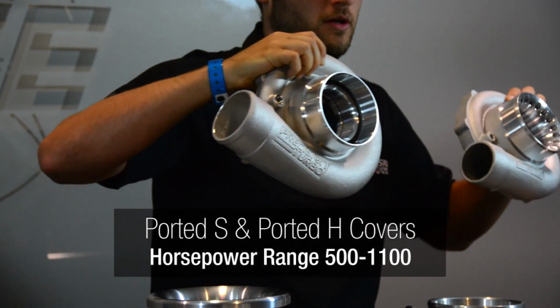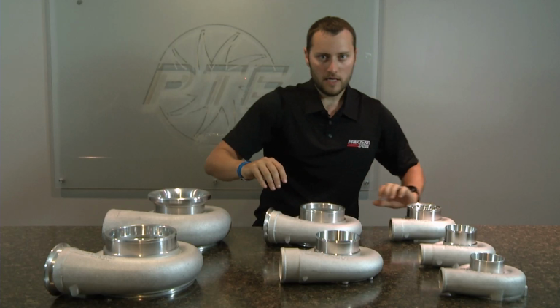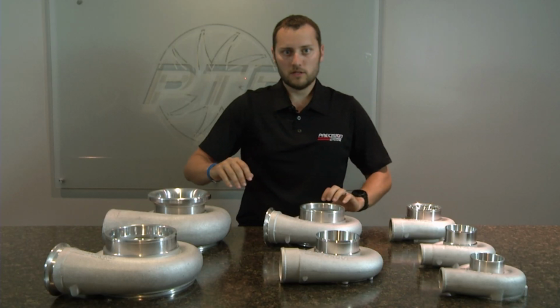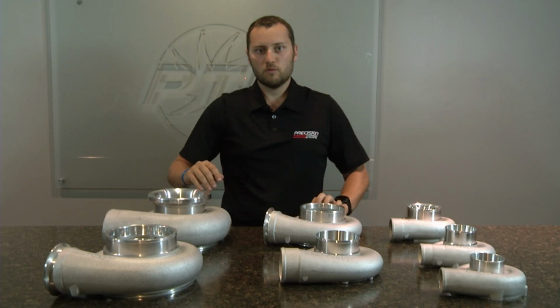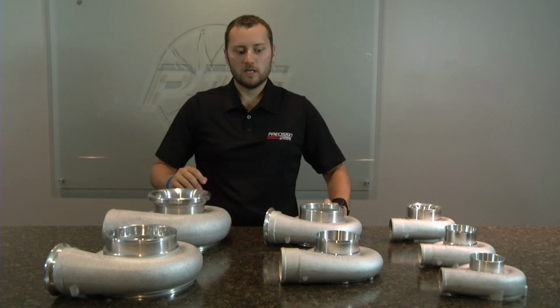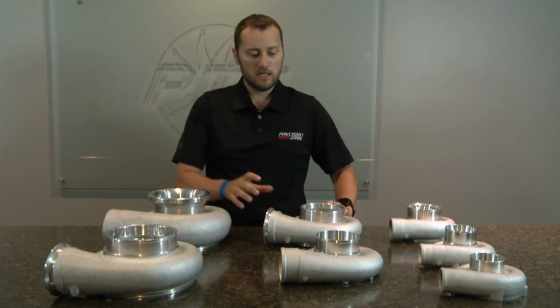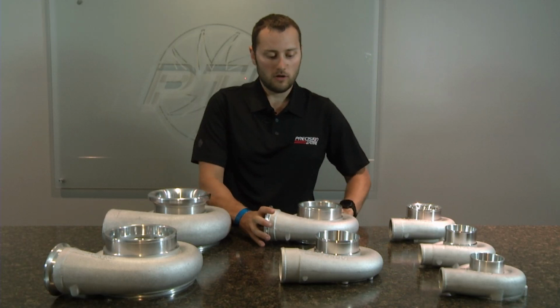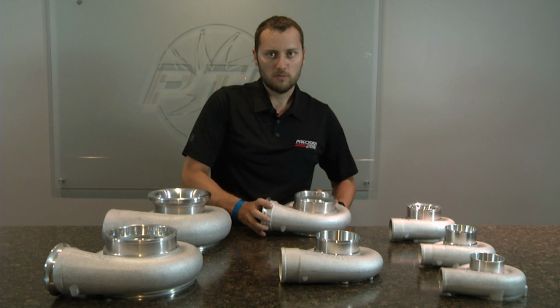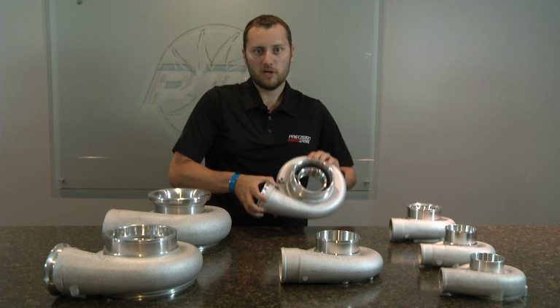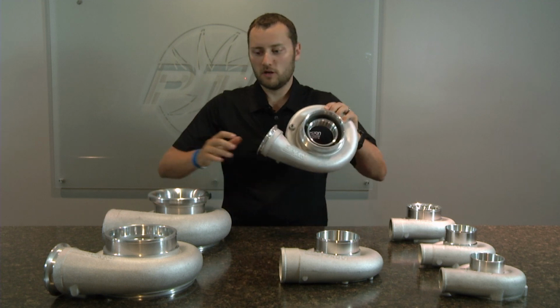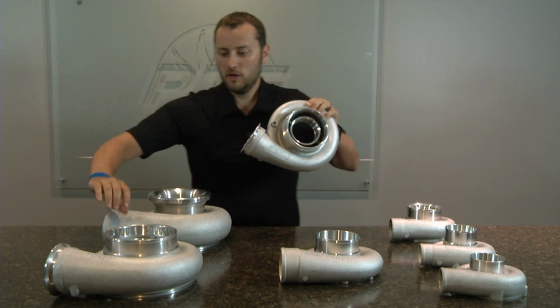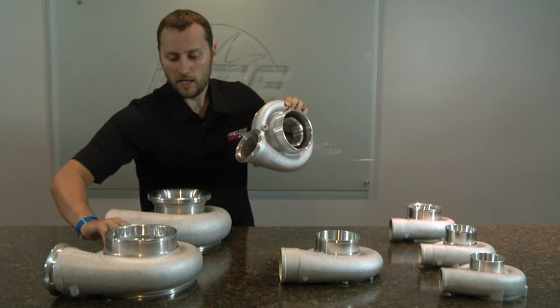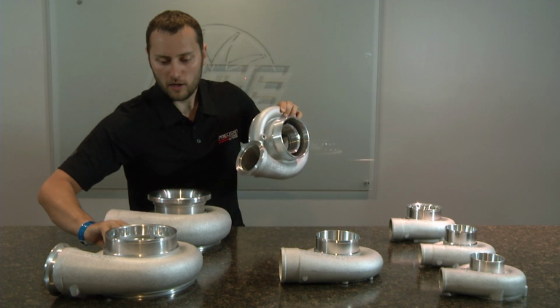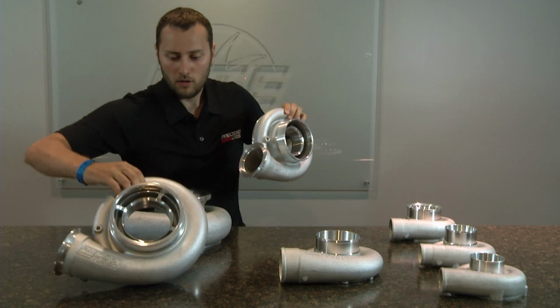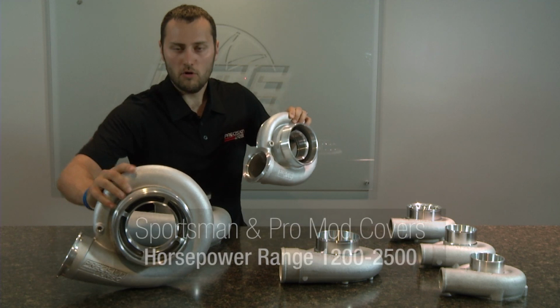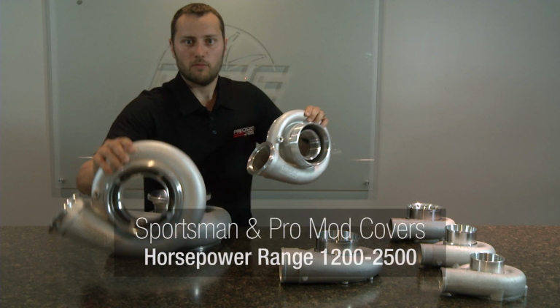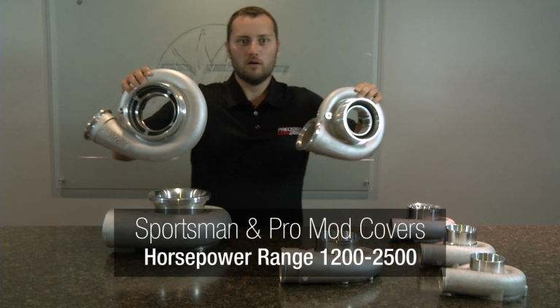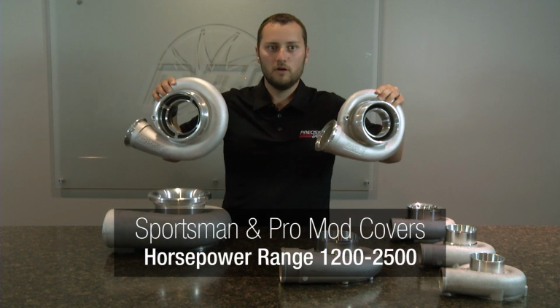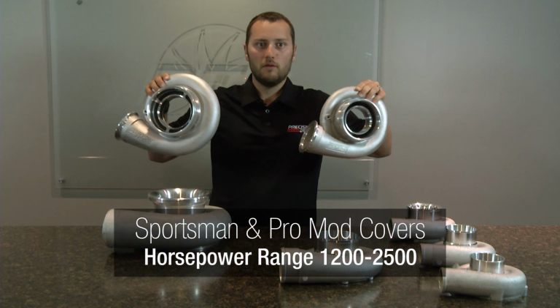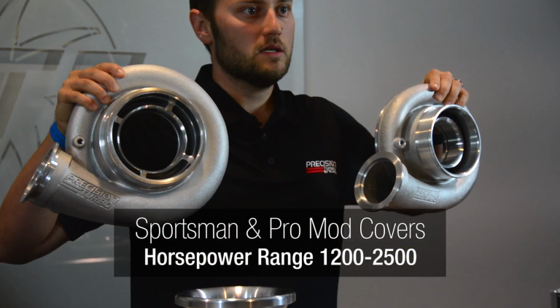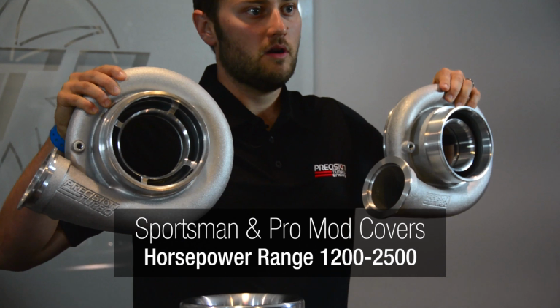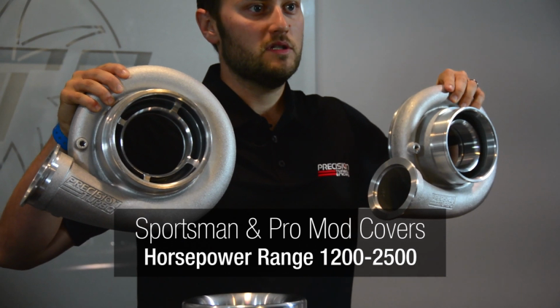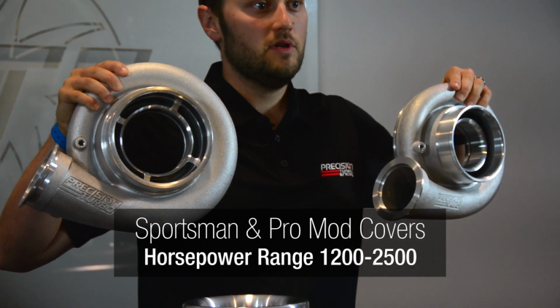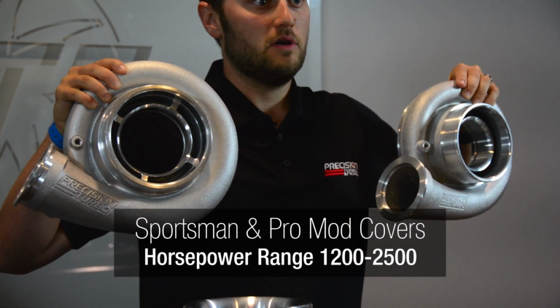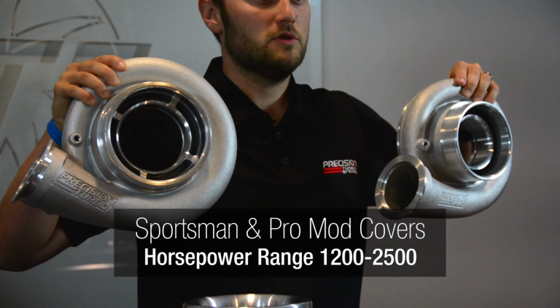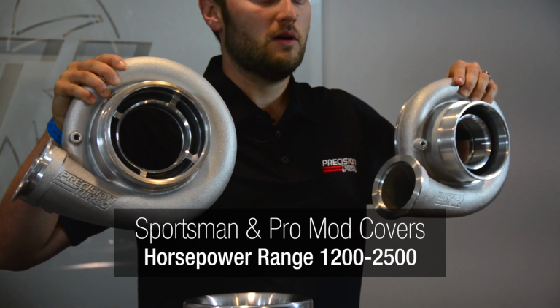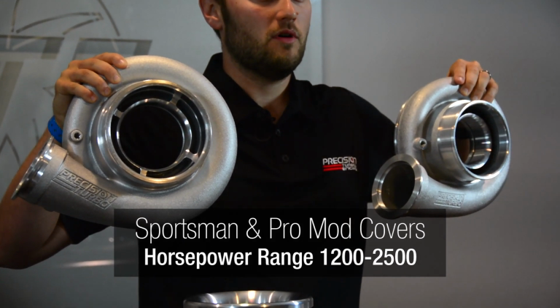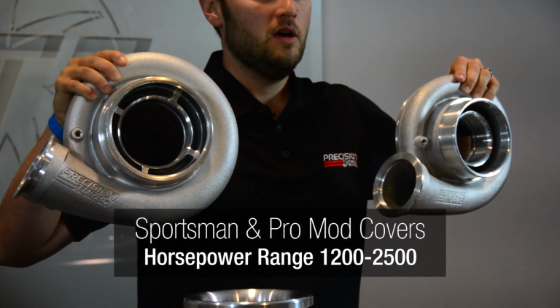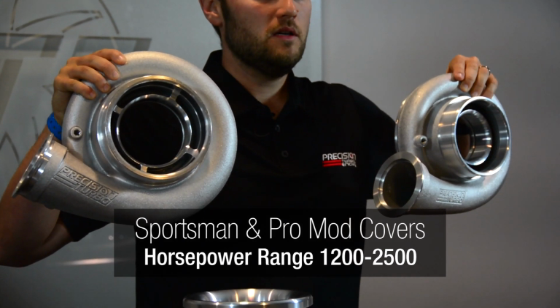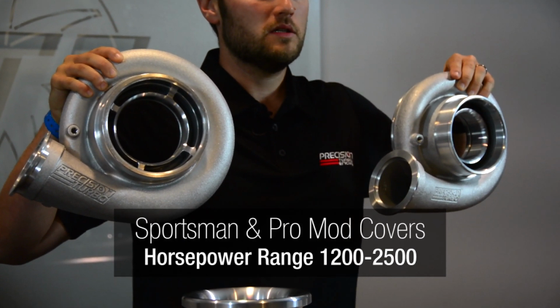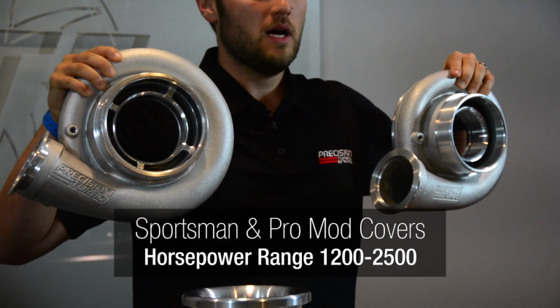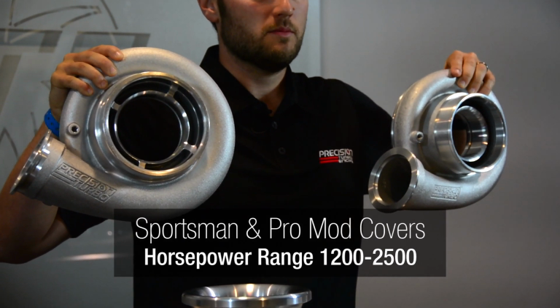The next compressor covers we are going to discuss are our Sportsman compressor cover and our ProMod compressor cover. These compressor covers are typically used on turbochargers that range from 1500 to 2000 horsepower.